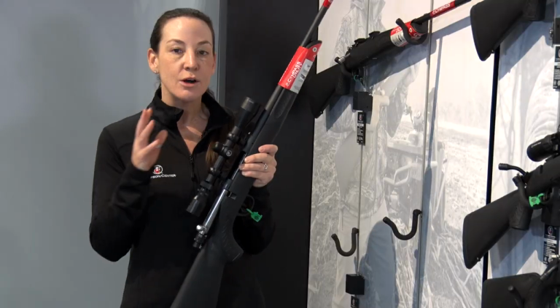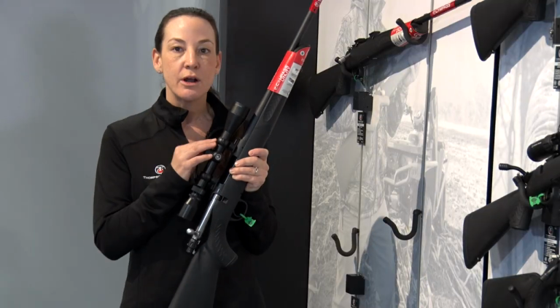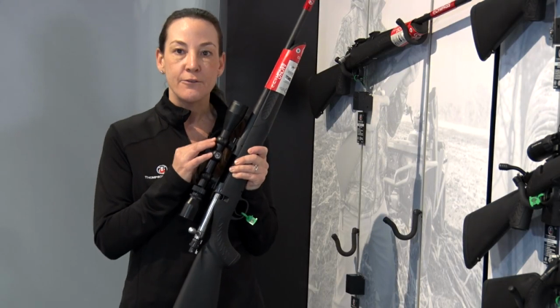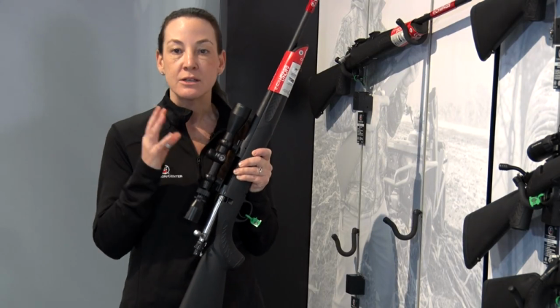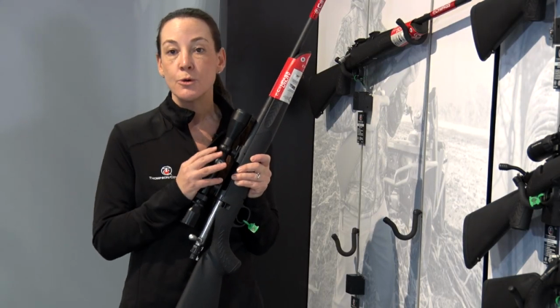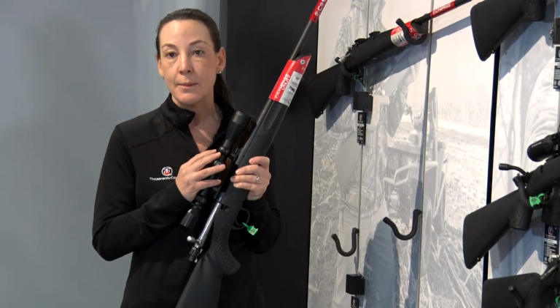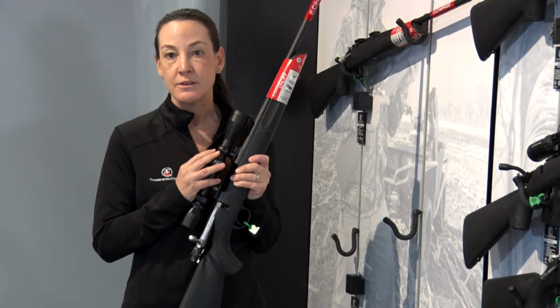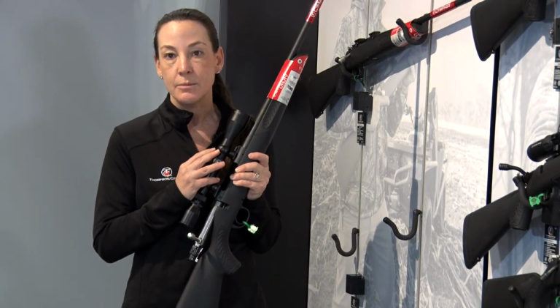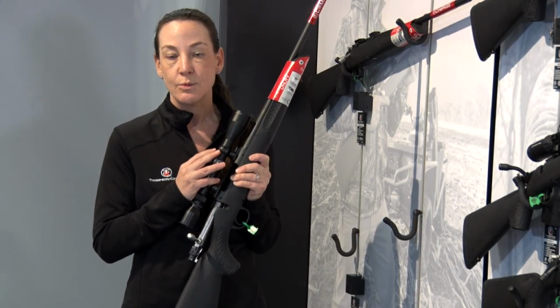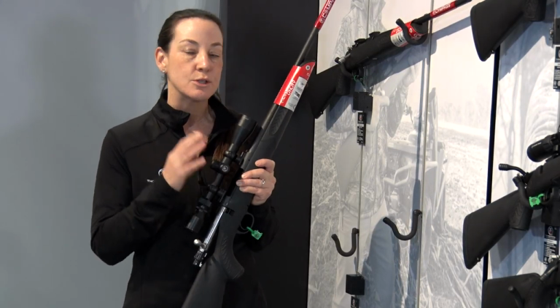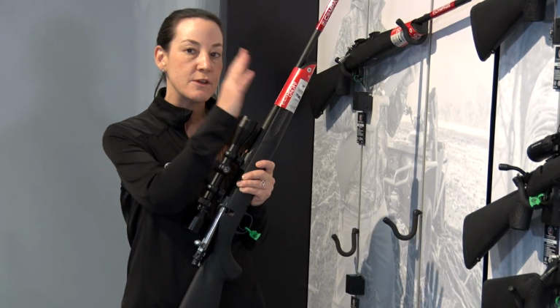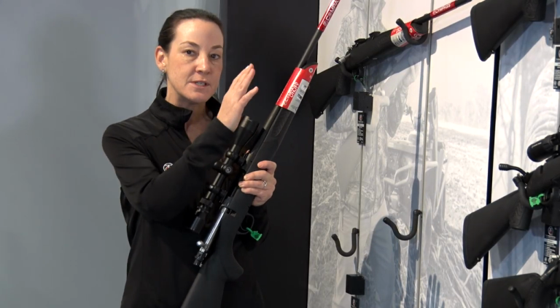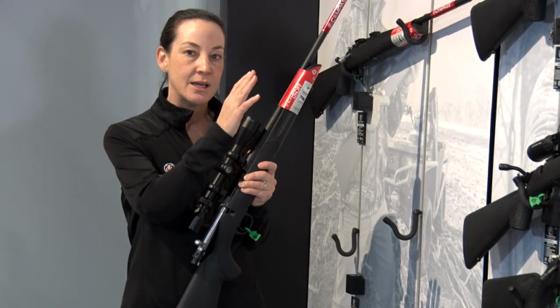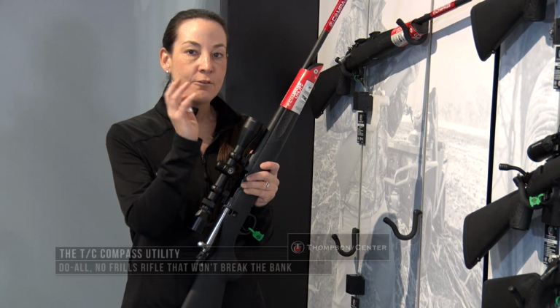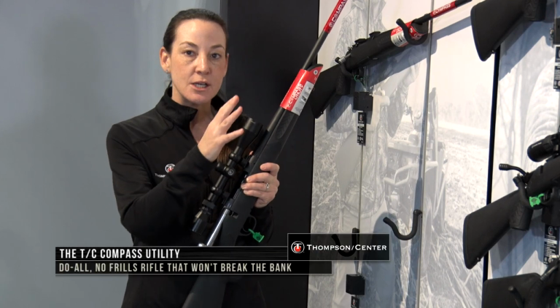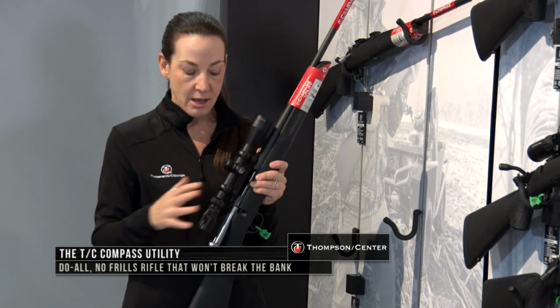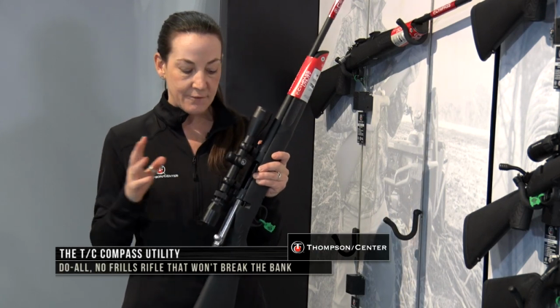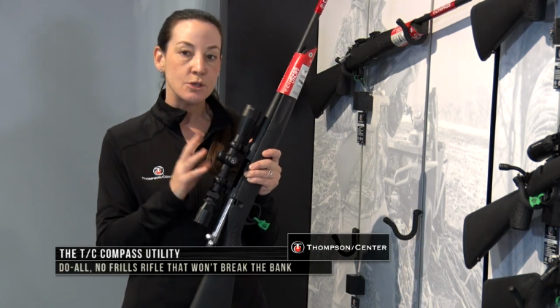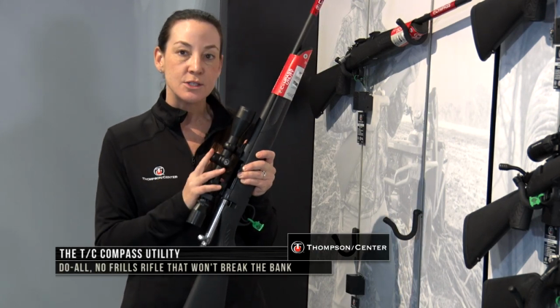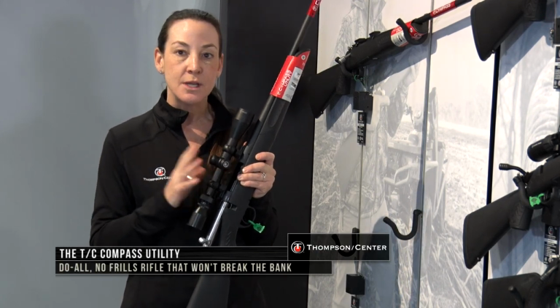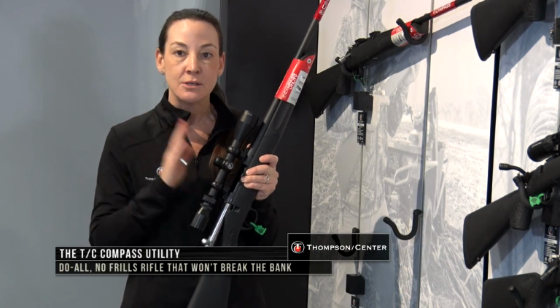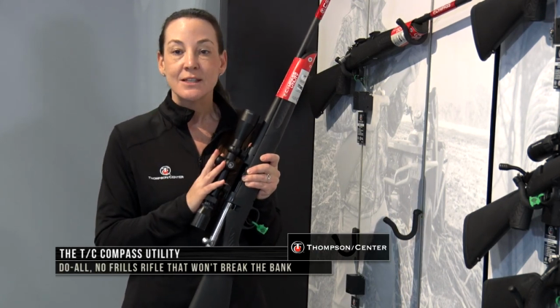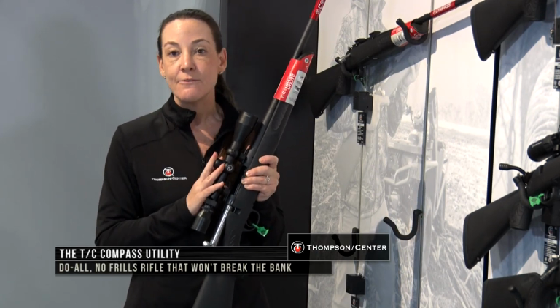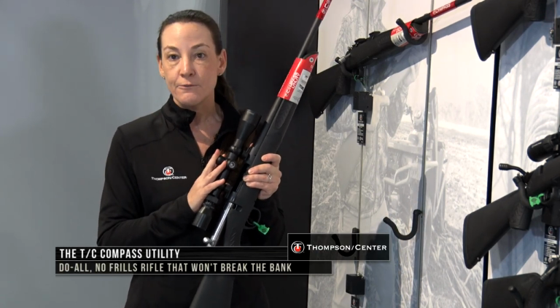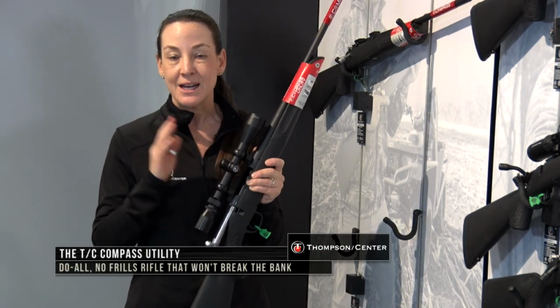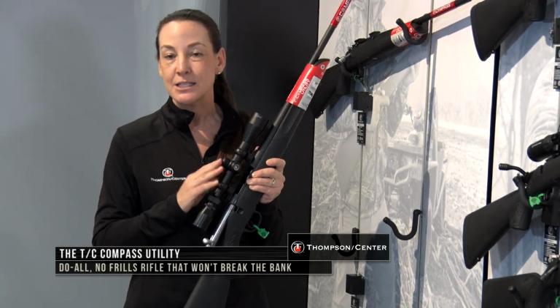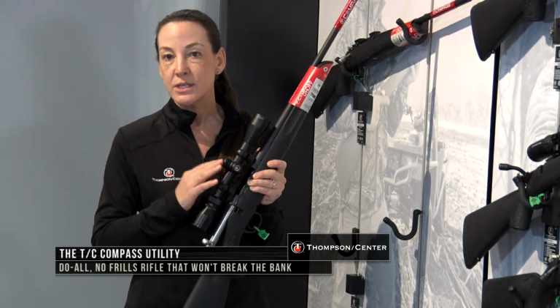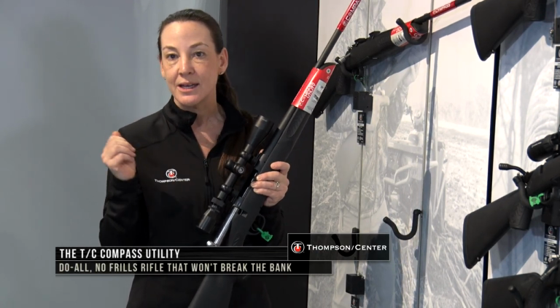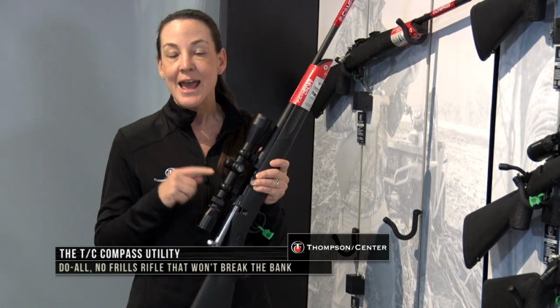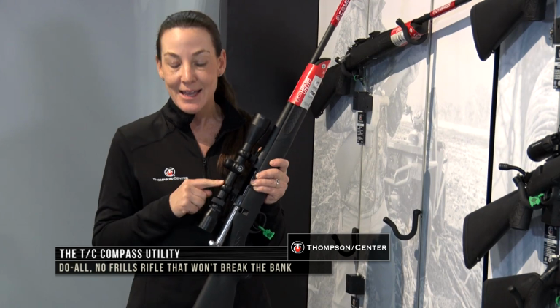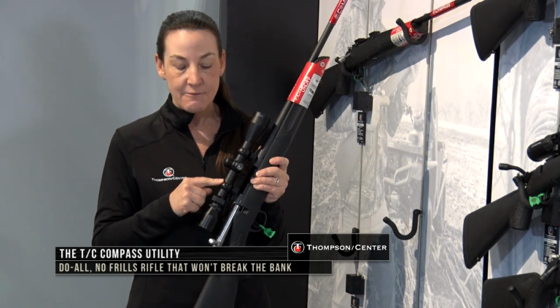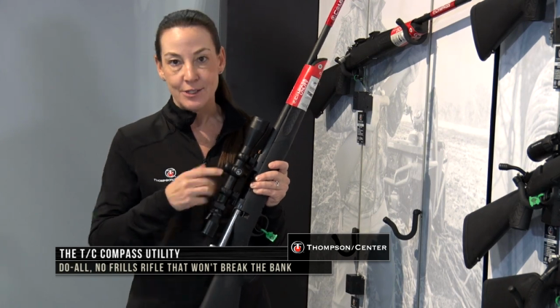We also are offering scoped options available as well. $359 for just the gun, and if you do want a scoped option, that's going to be $459 and that's zeroed in at the factory.